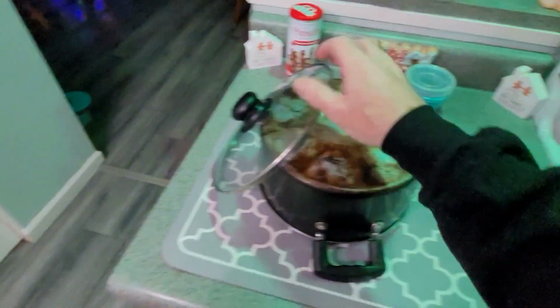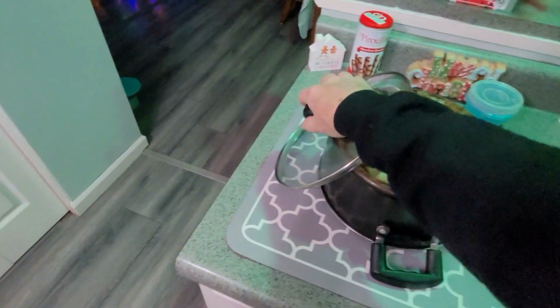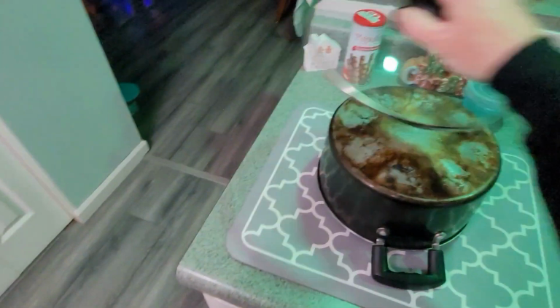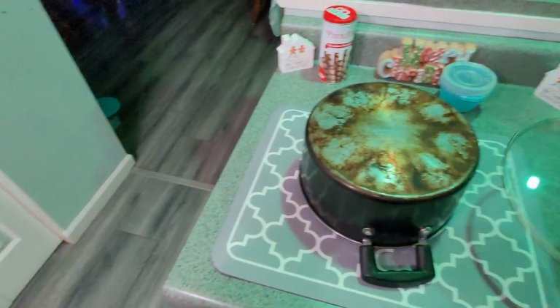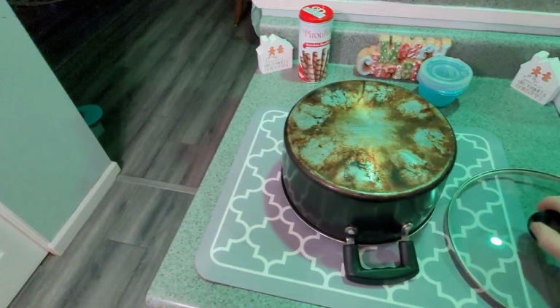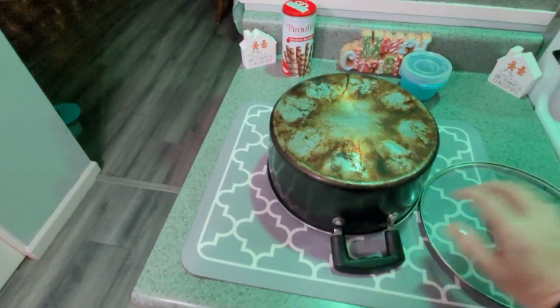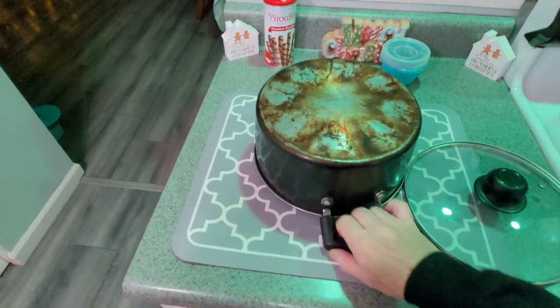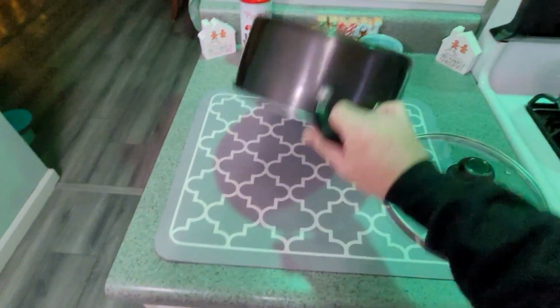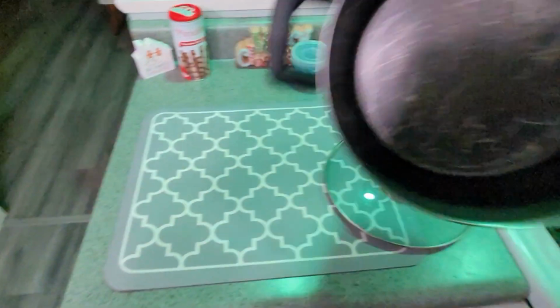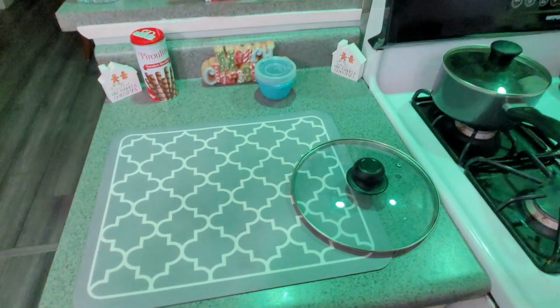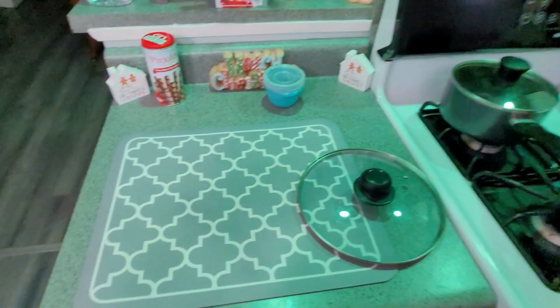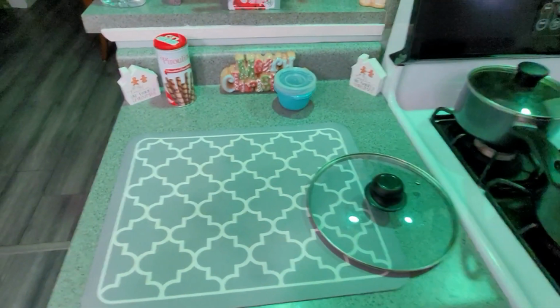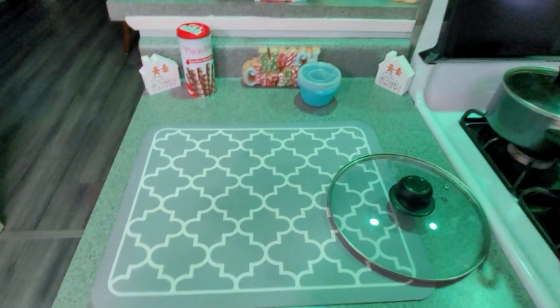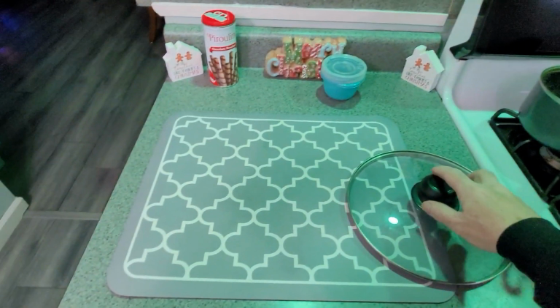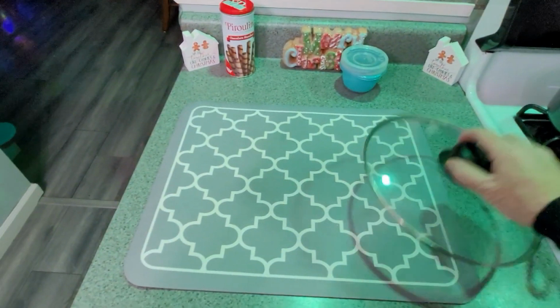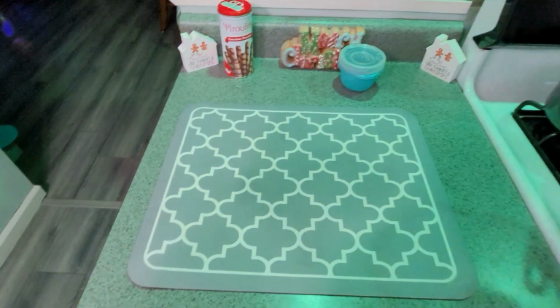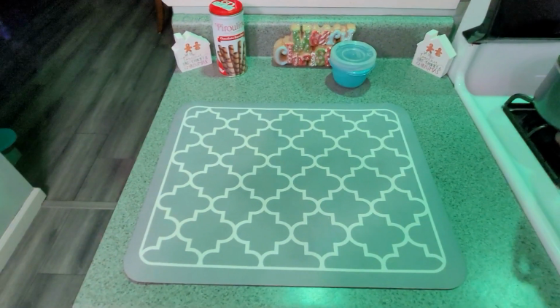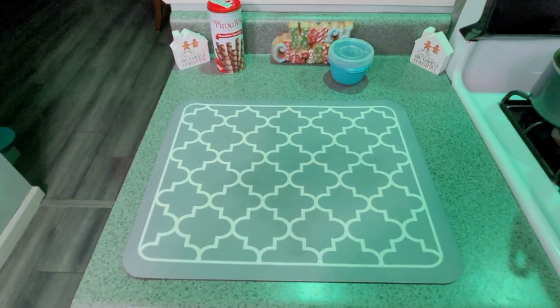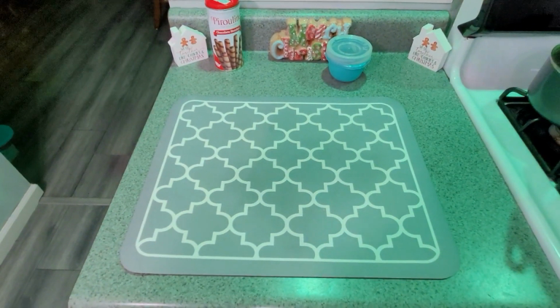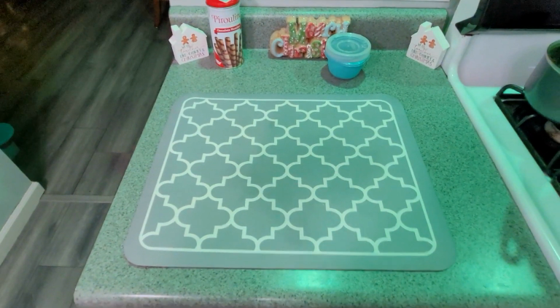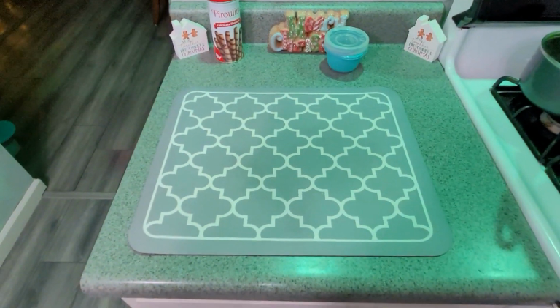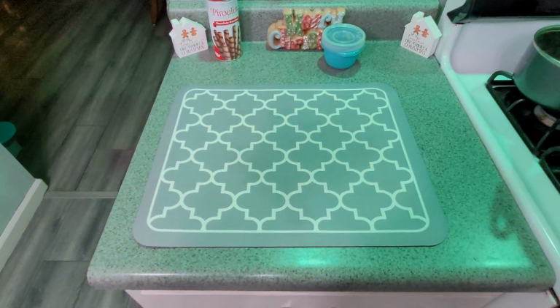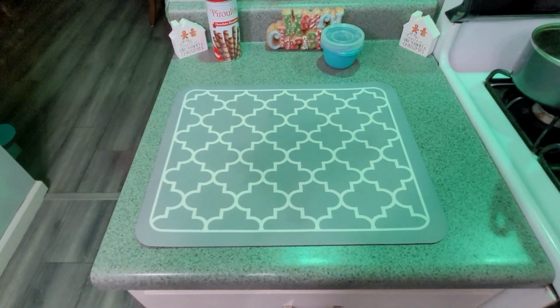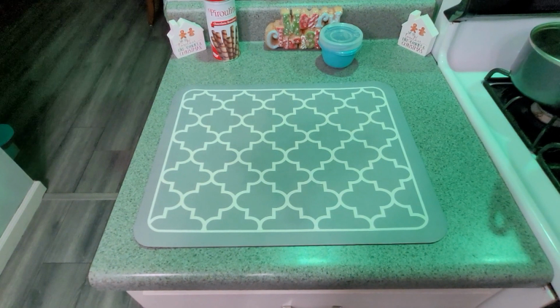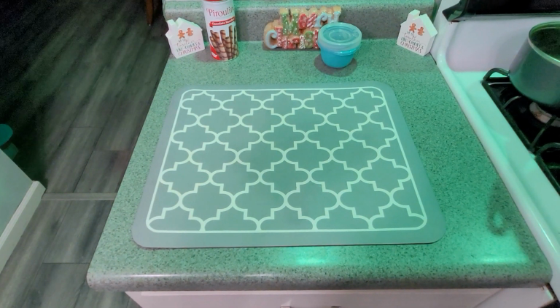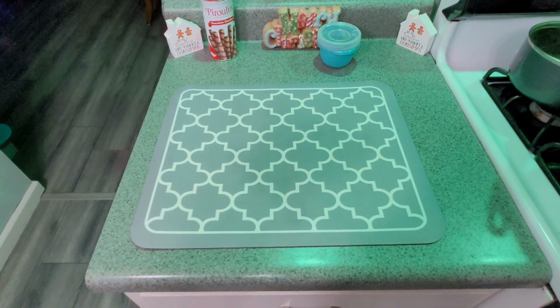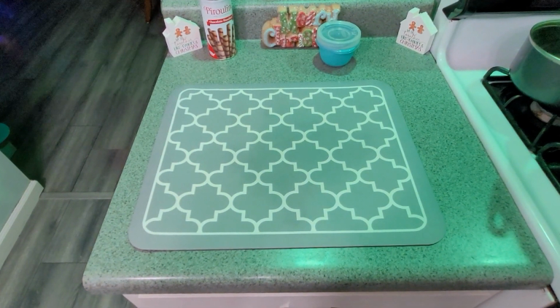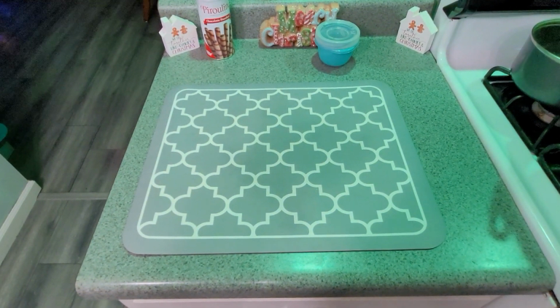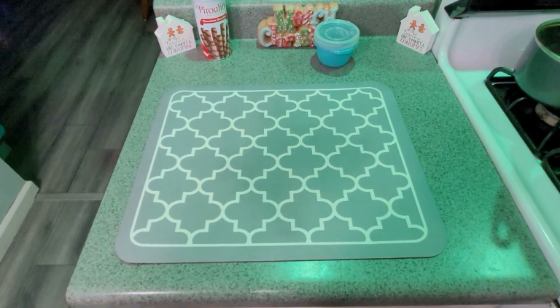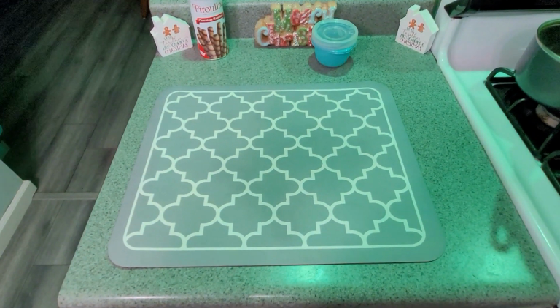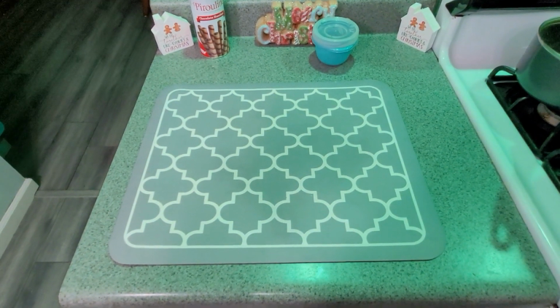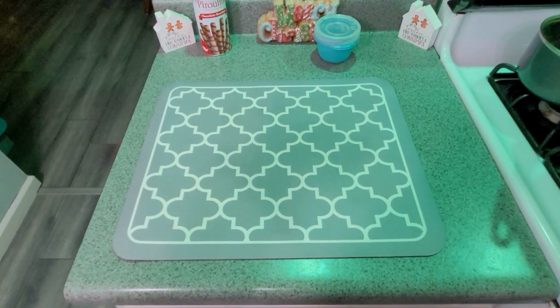Give you a look at what it looks like. That's a good size, nice size, nice pattern, right? And it'll absorb water and it won't stain. Gotta love it.